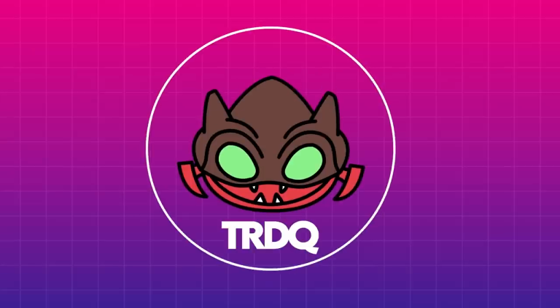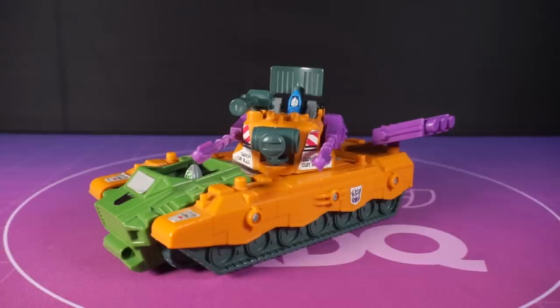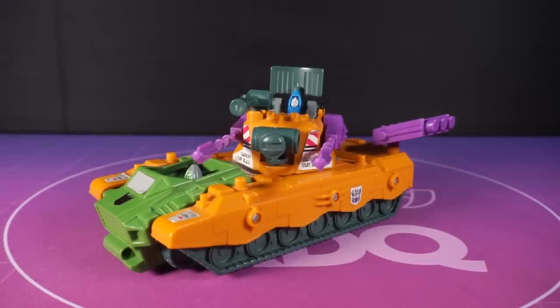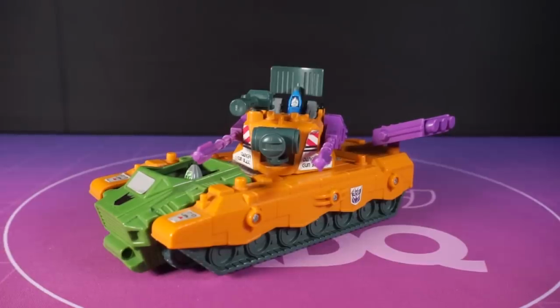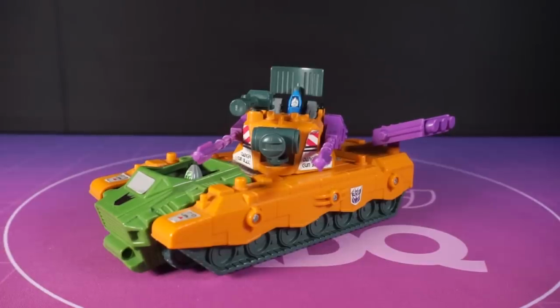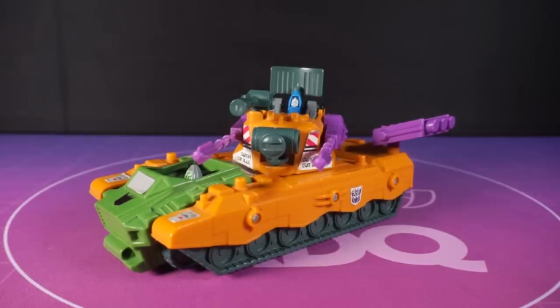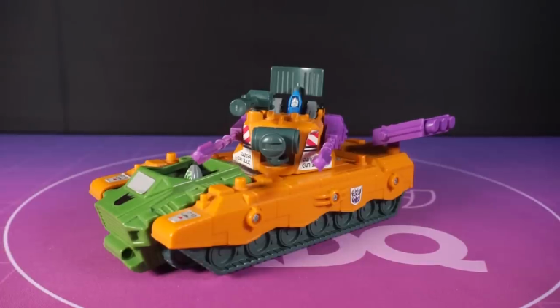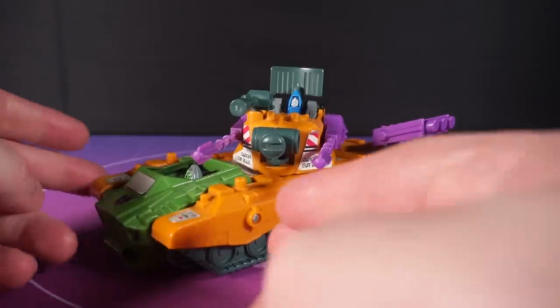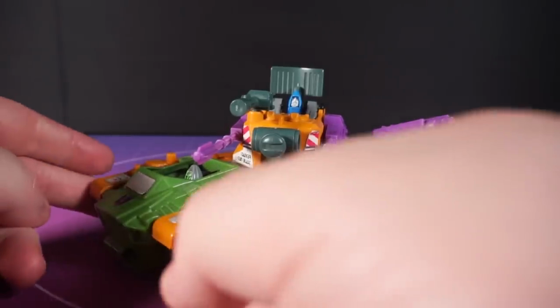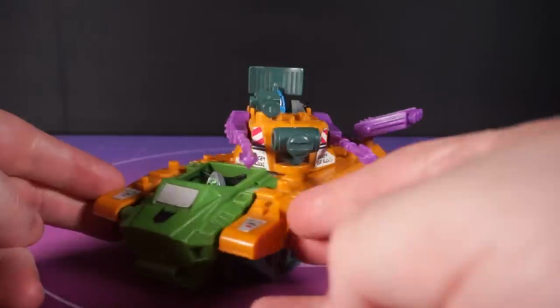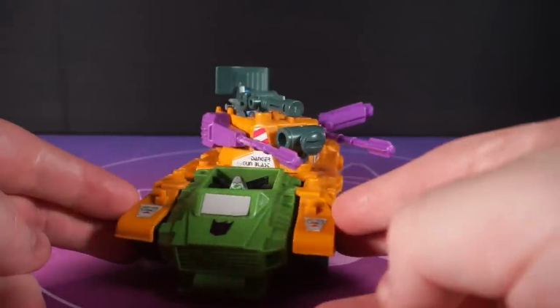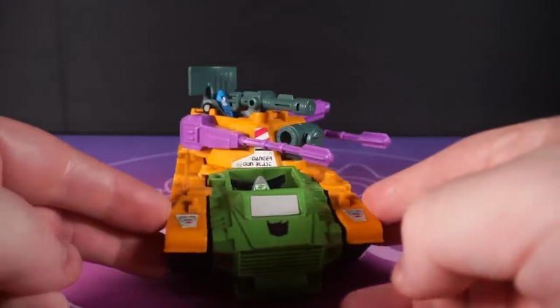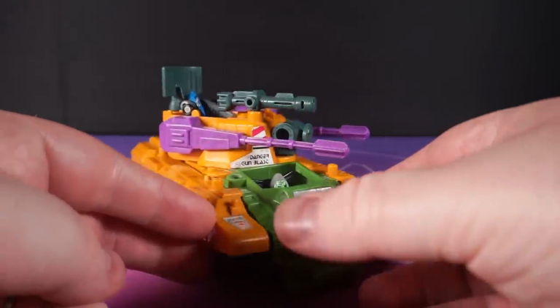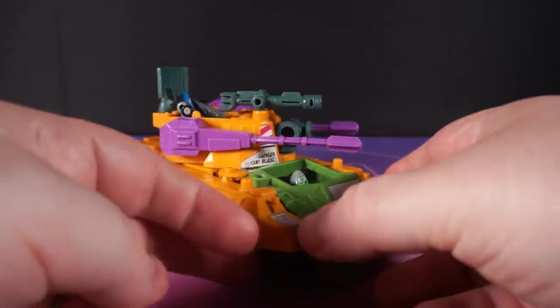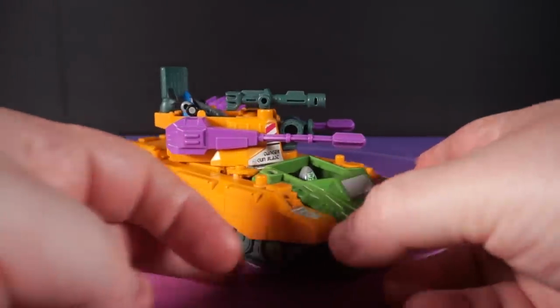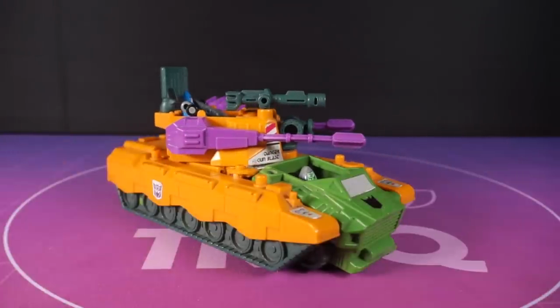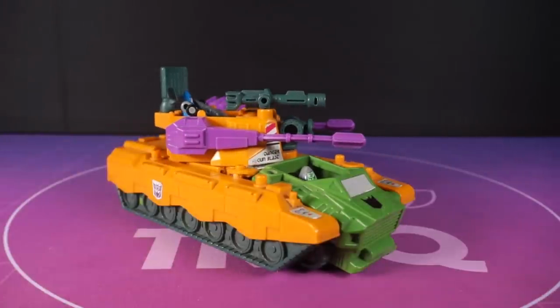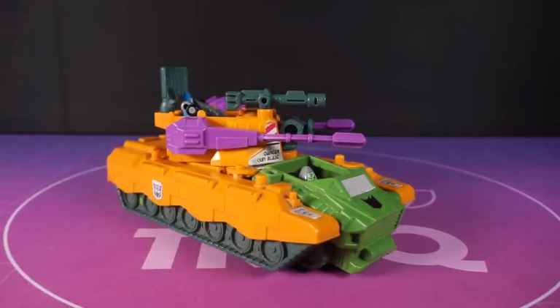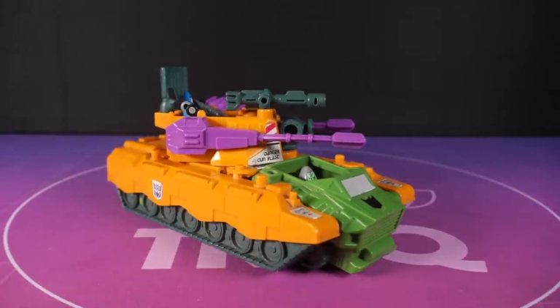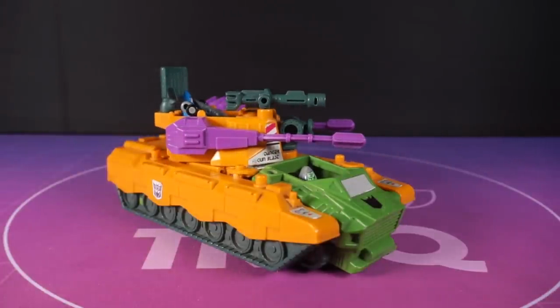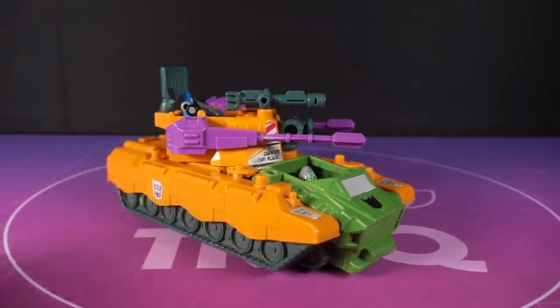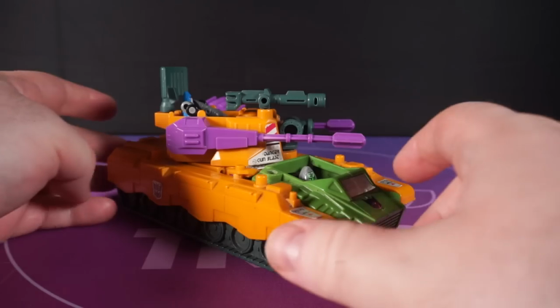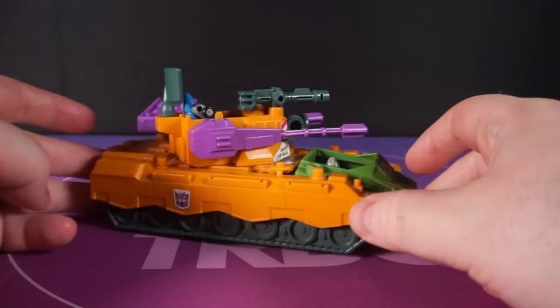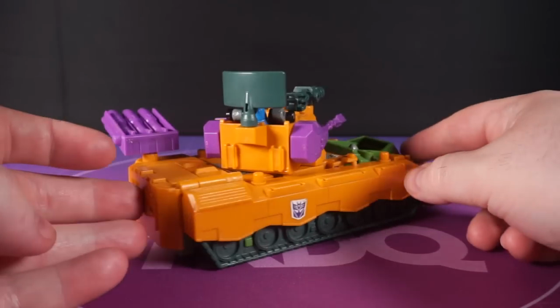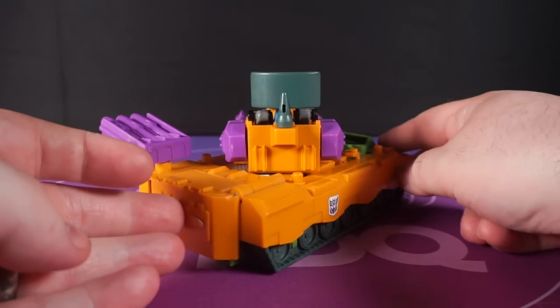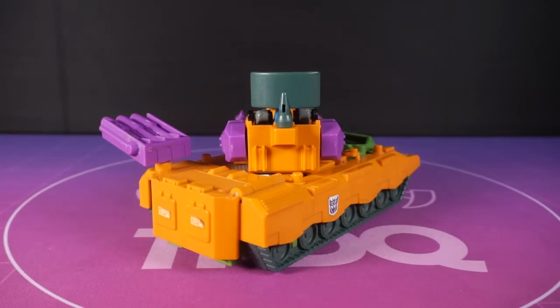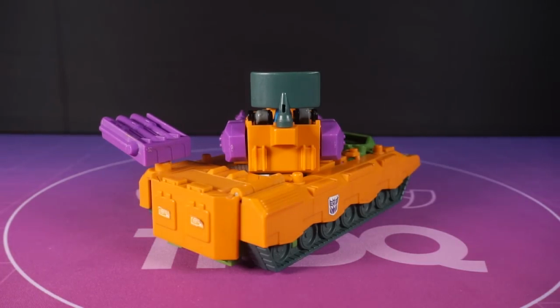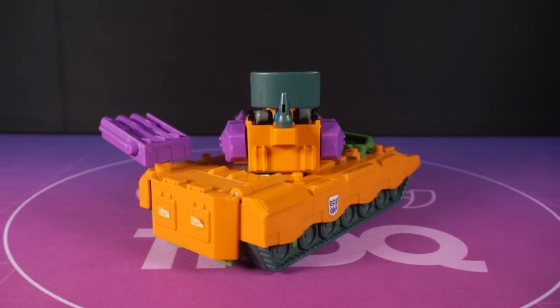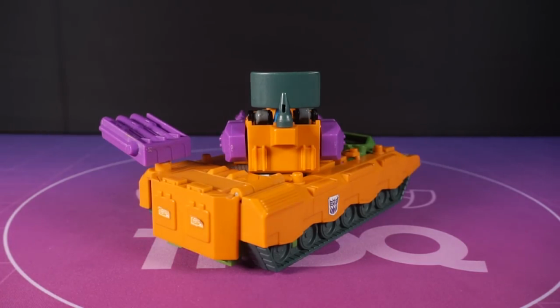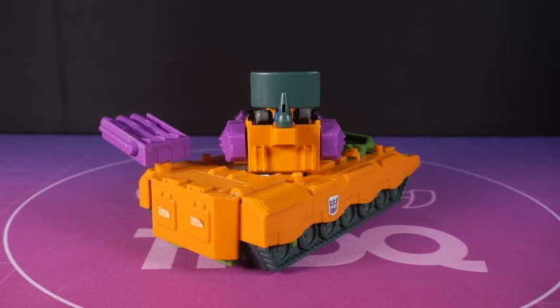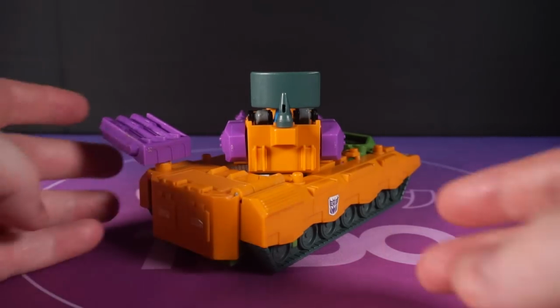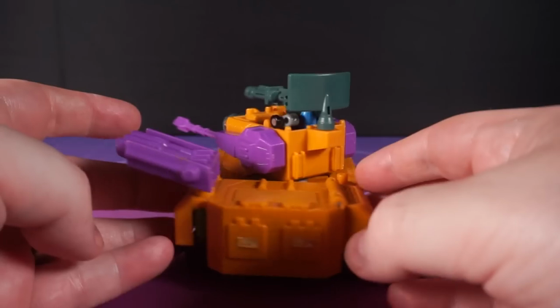Back to basics folks, a good solid old G1 Micromaster base. These are some of my favourite things in Transformers and it's always great fun getting them out of storage every so often. And fun is what we're here for, isn't it? Otherwise, what's the point?